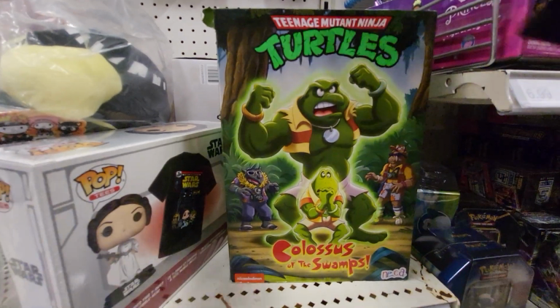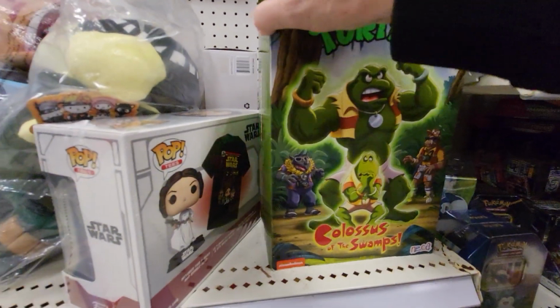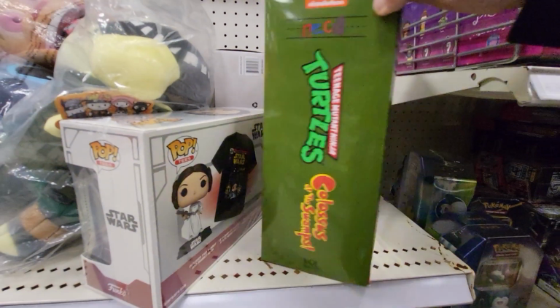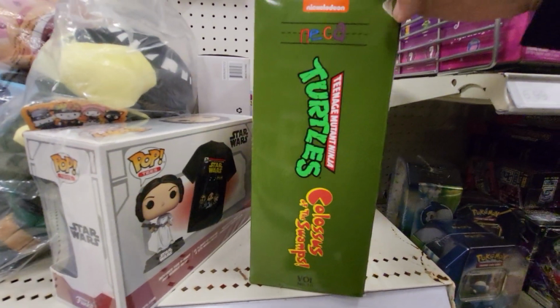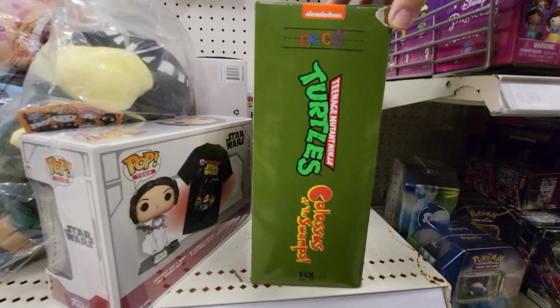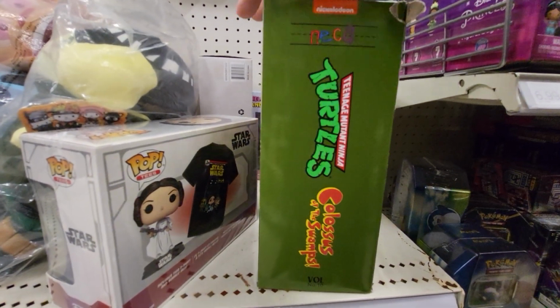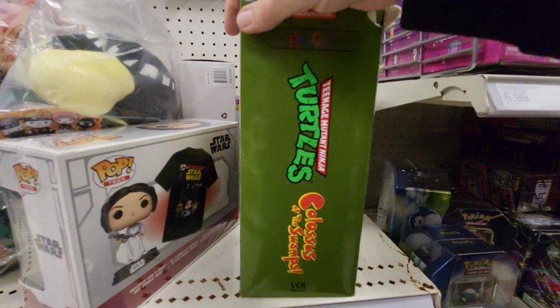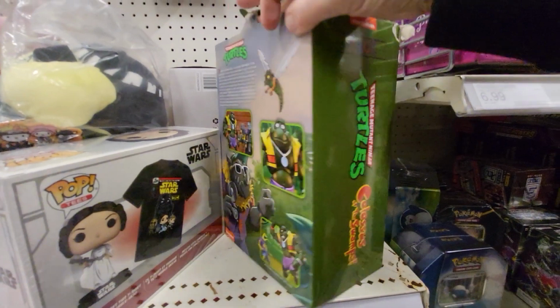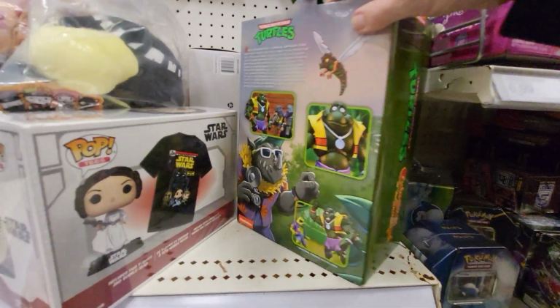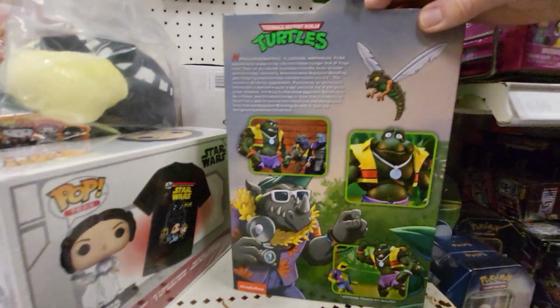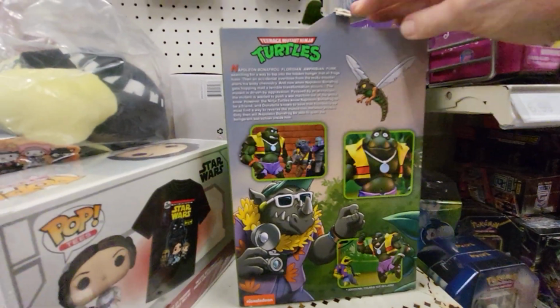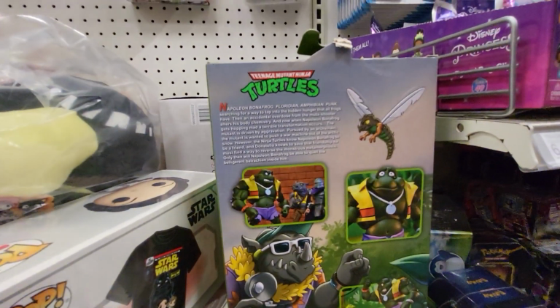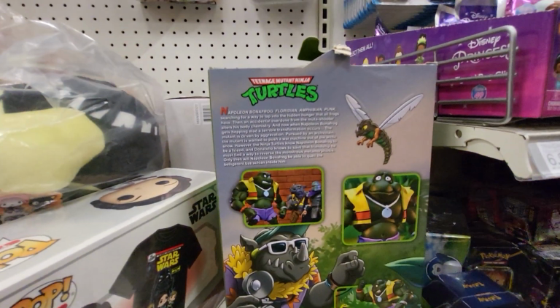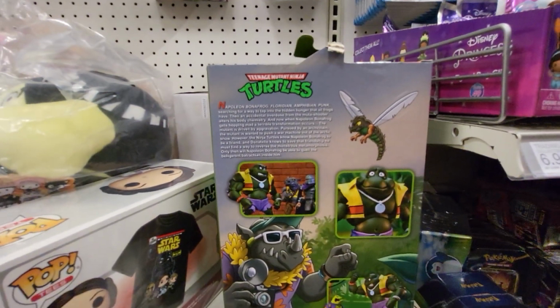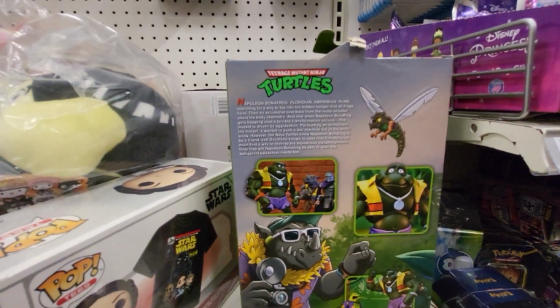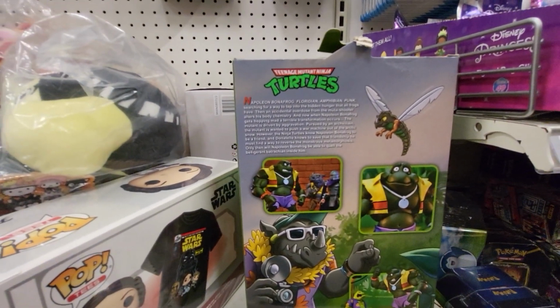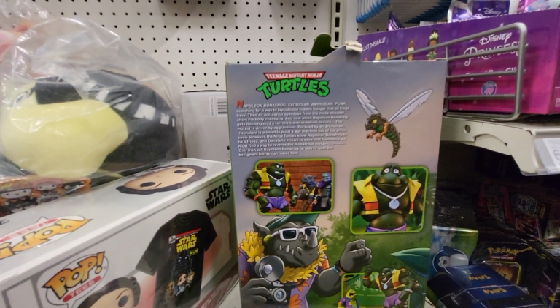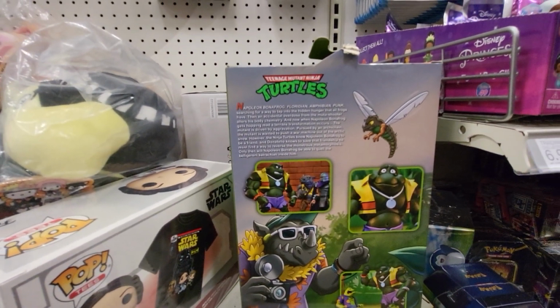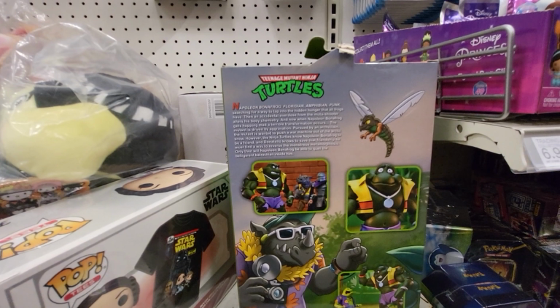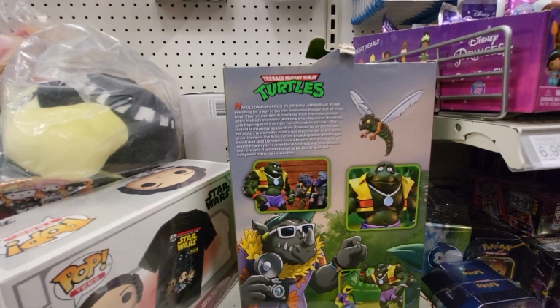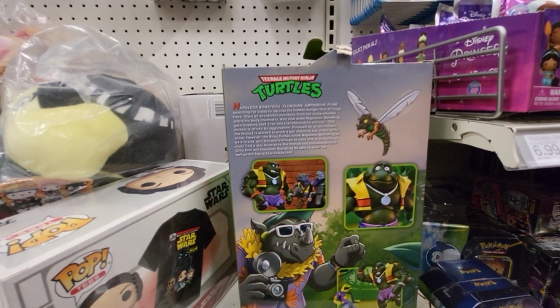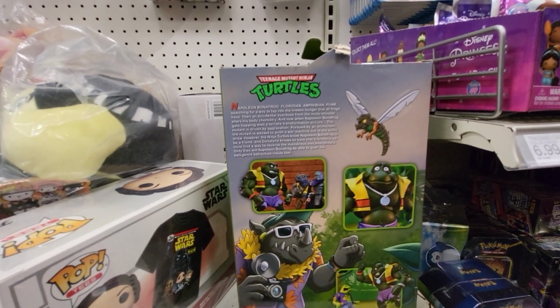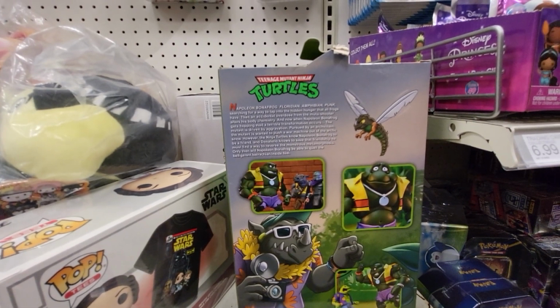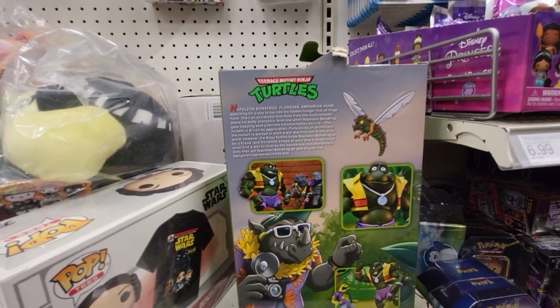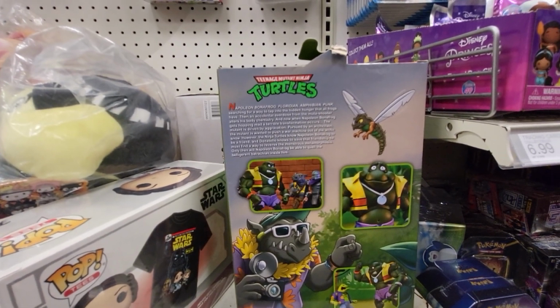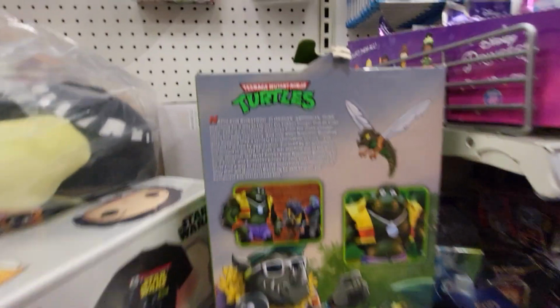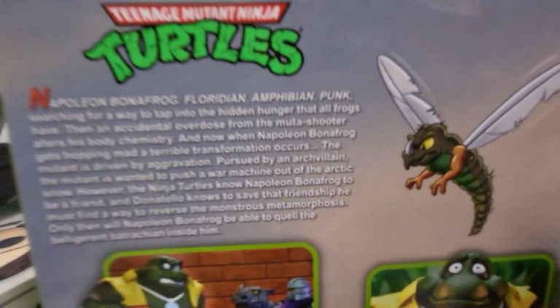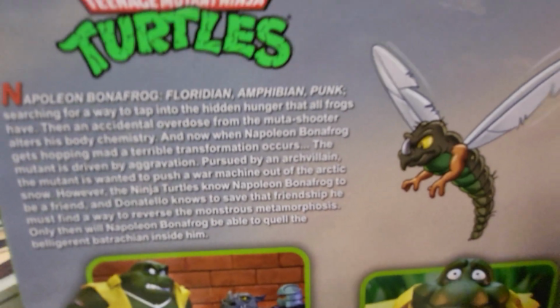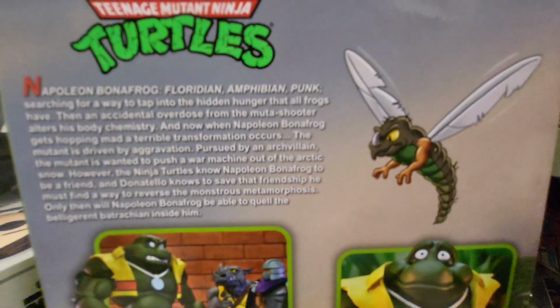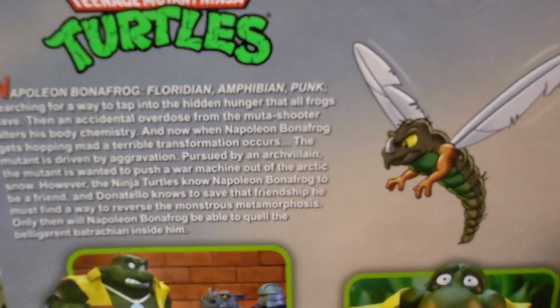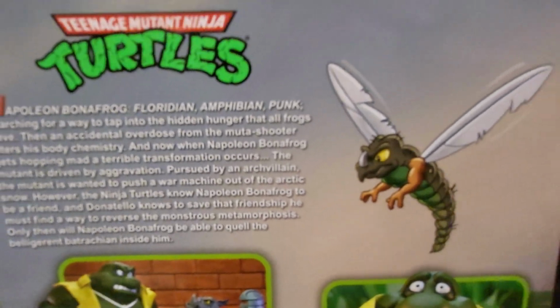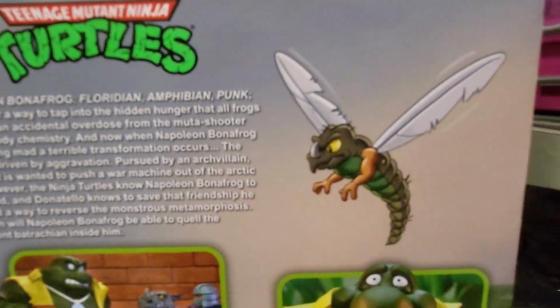Maybe on the back — Napoleon, Napoleon Bonafrog, Floridian Amphibian Punk — that's what it says, and I'll blow this up so you guys can see it better.